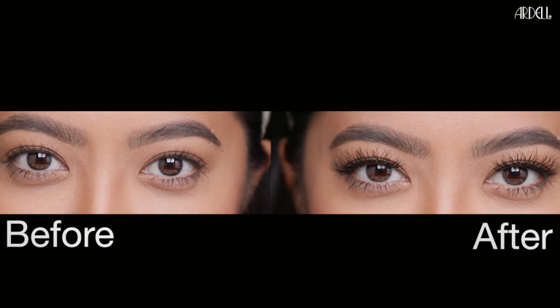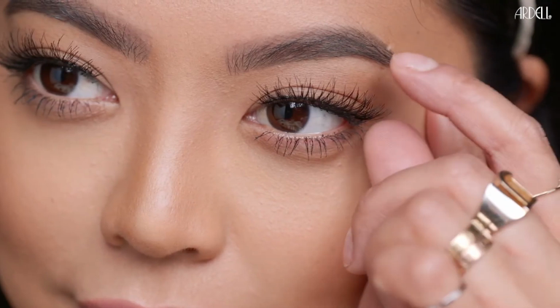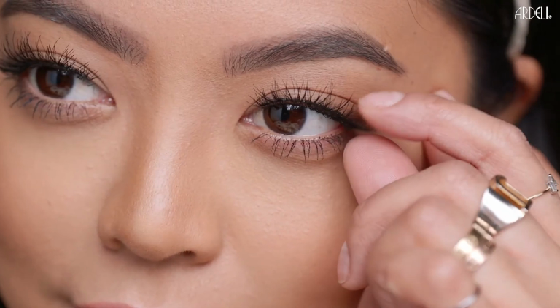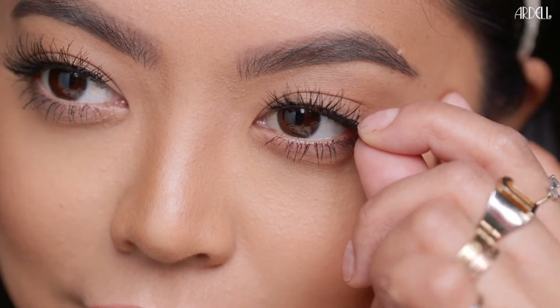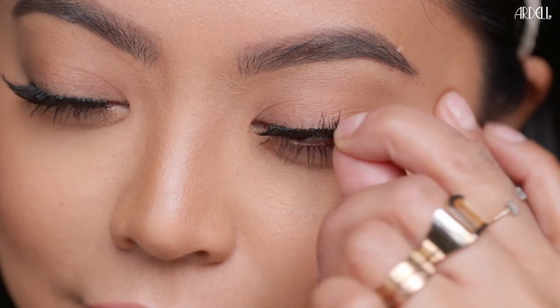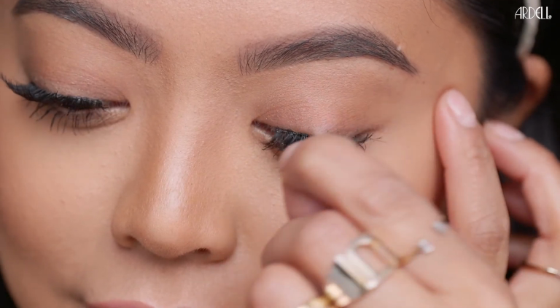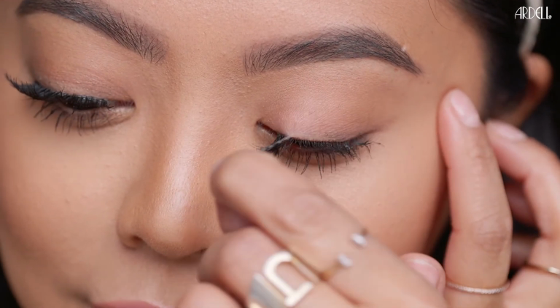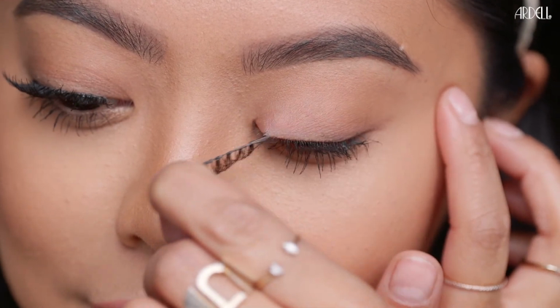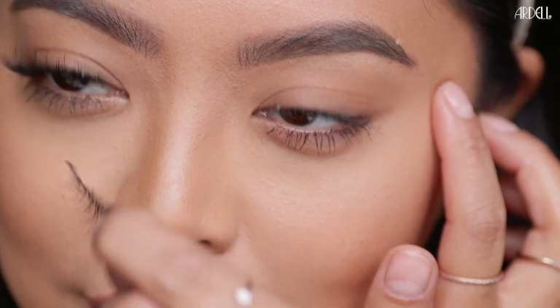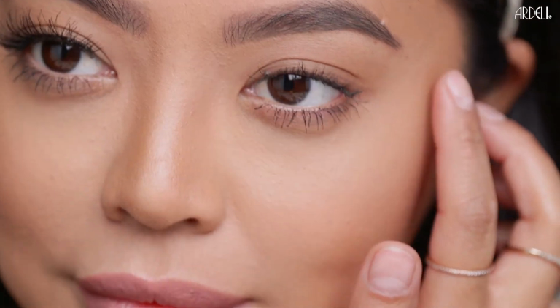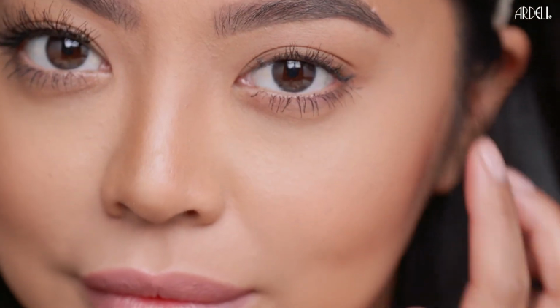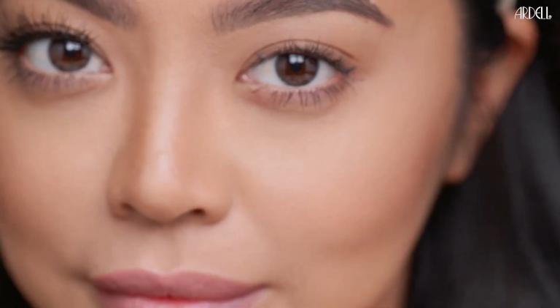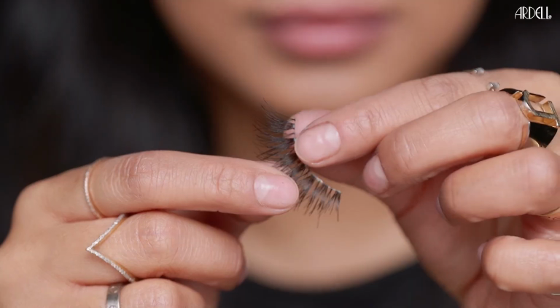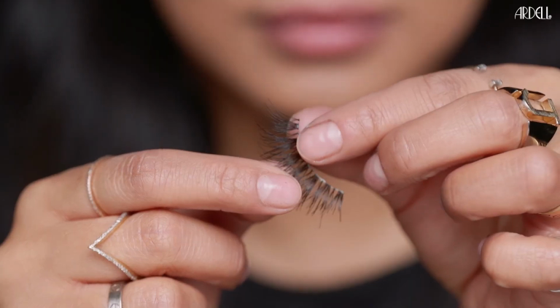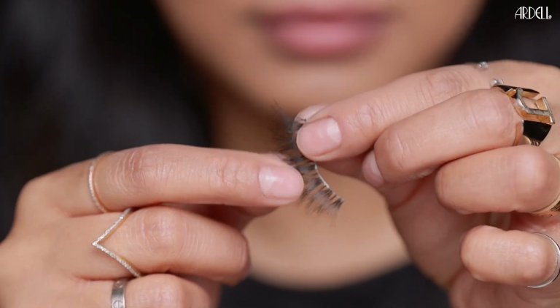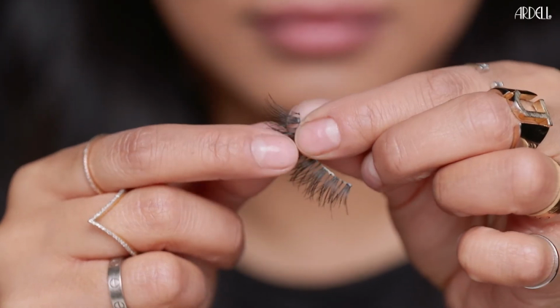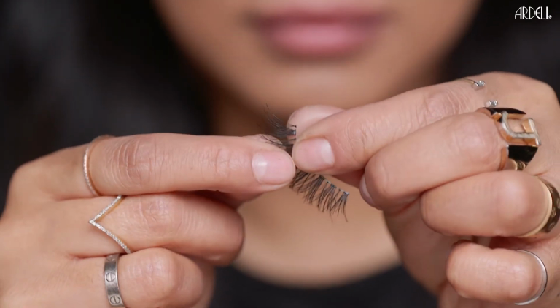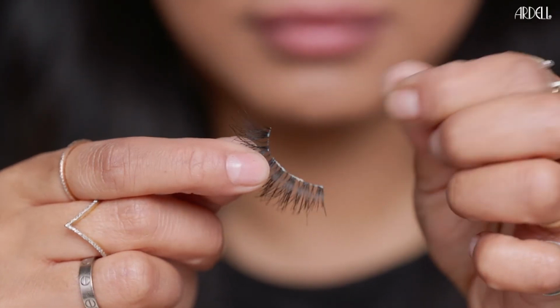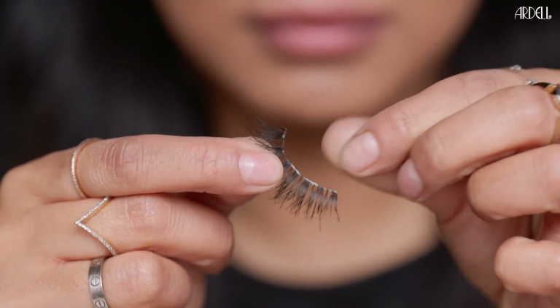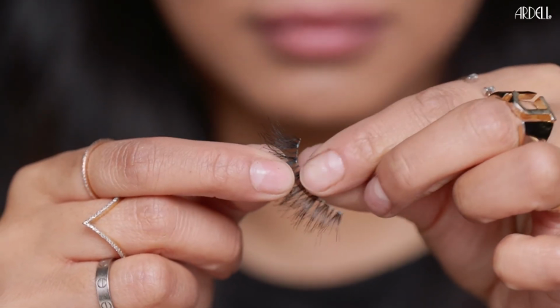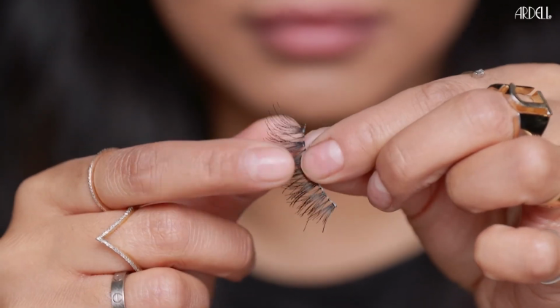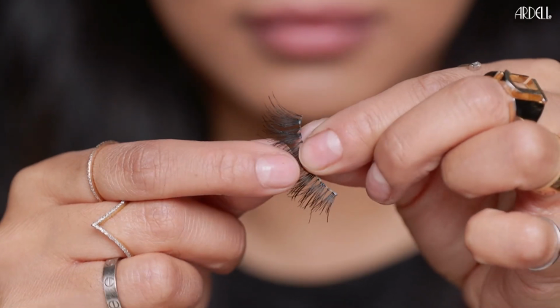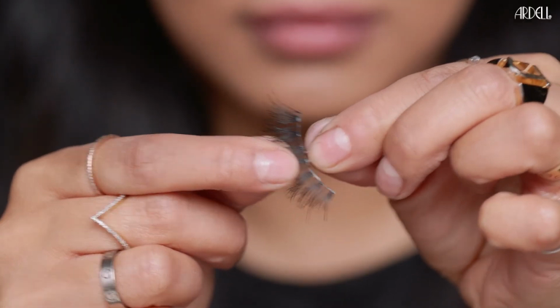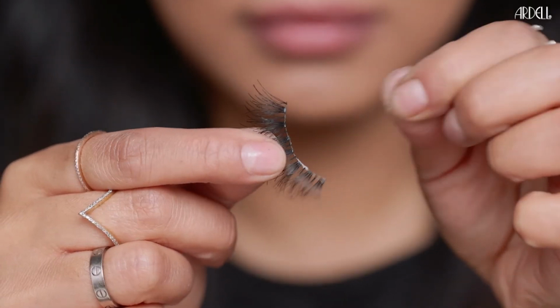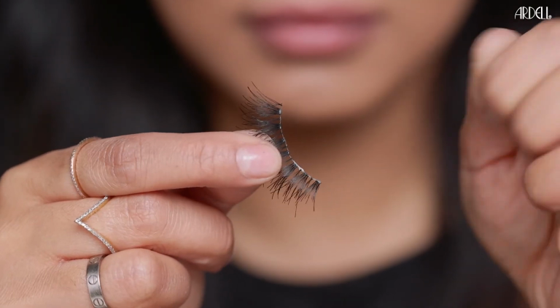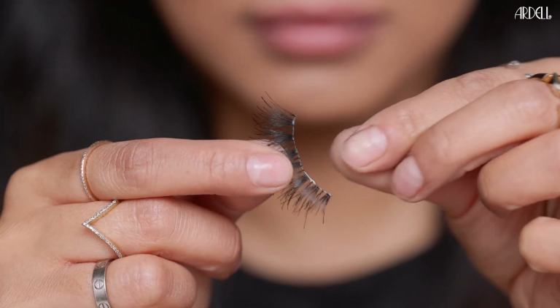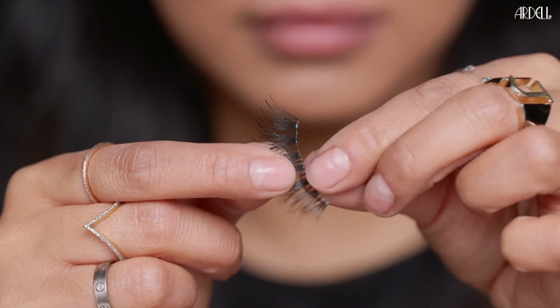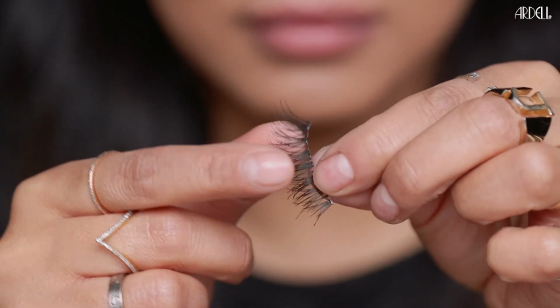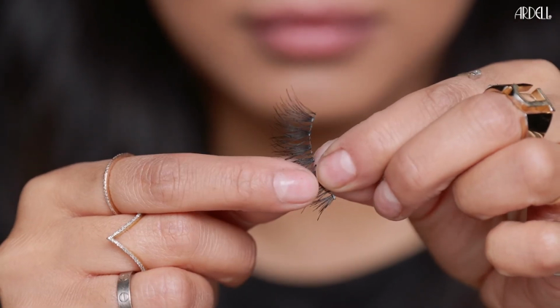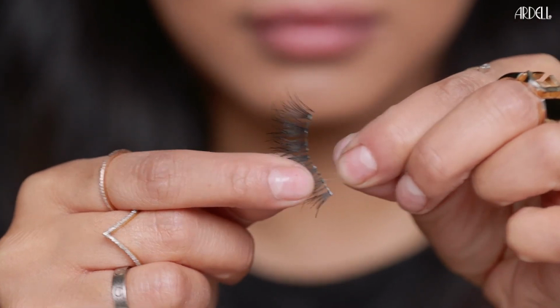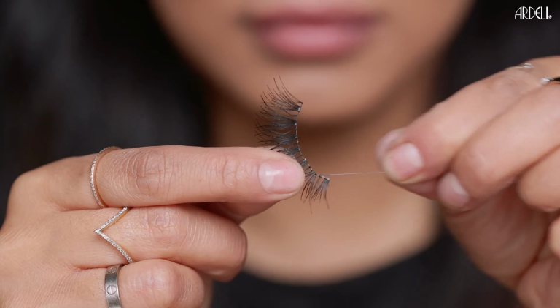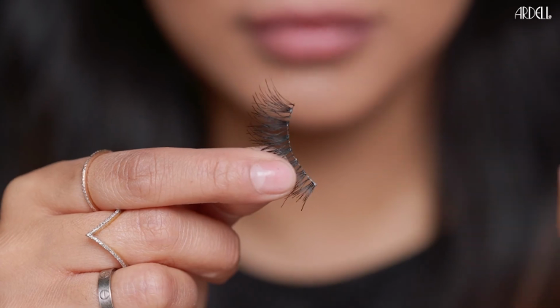To remove, gently peel off lash strips starting at outer corner. Remove used adhesive from band and place lashes back on tray to reuse.